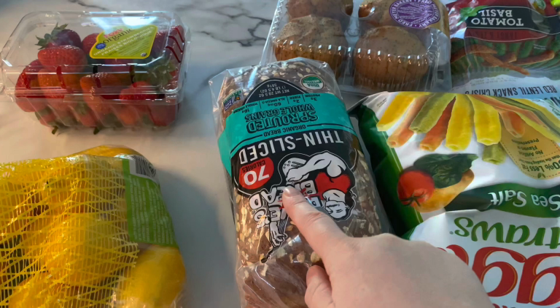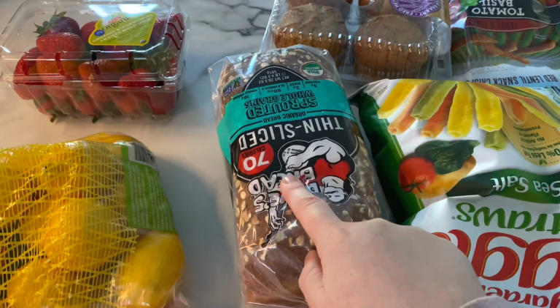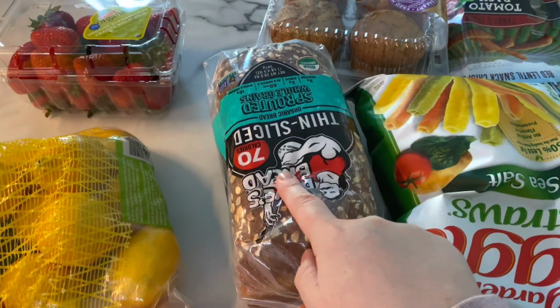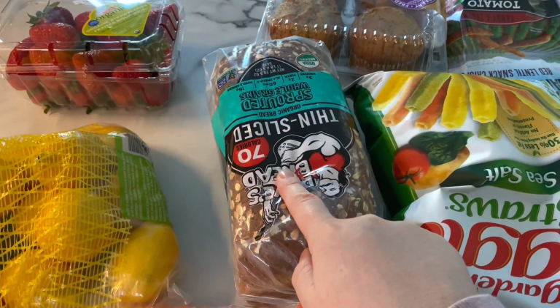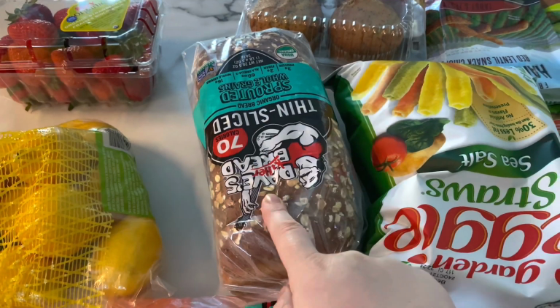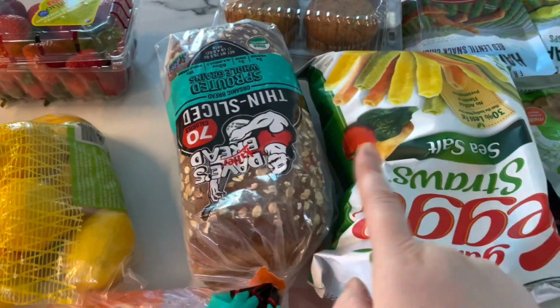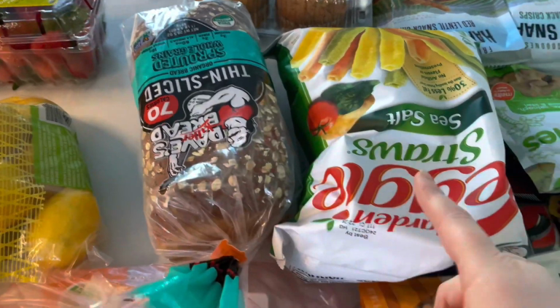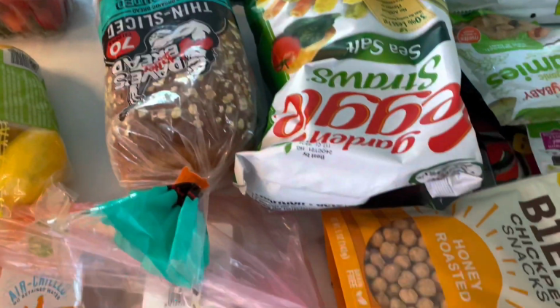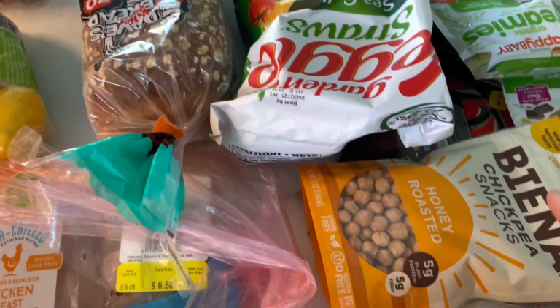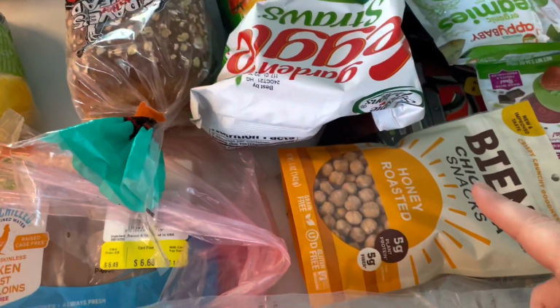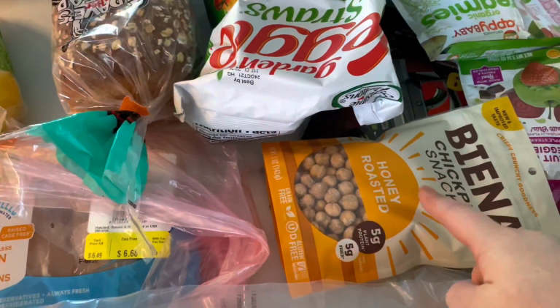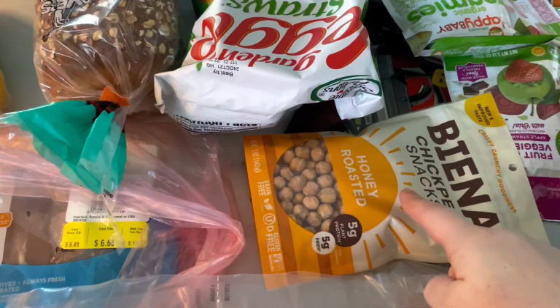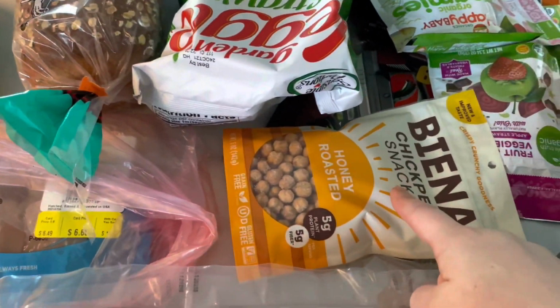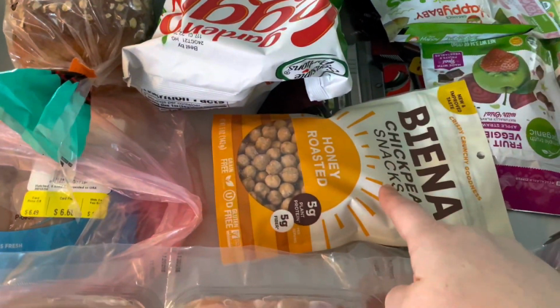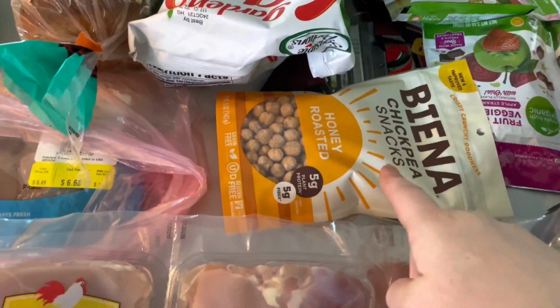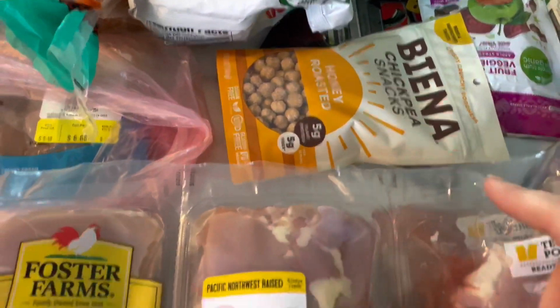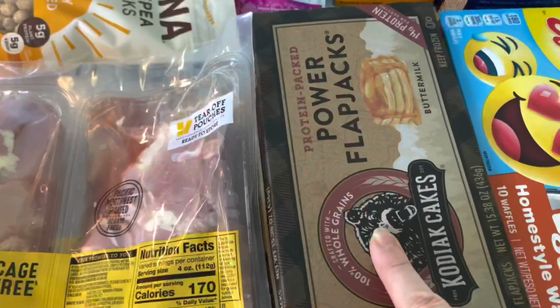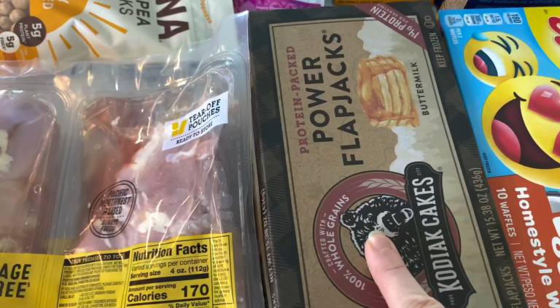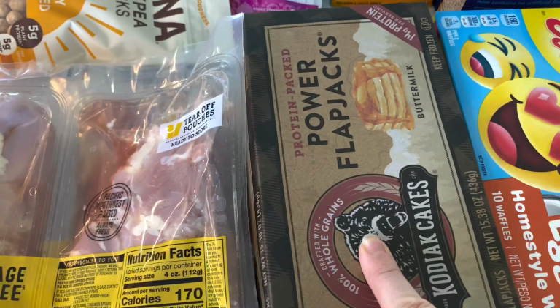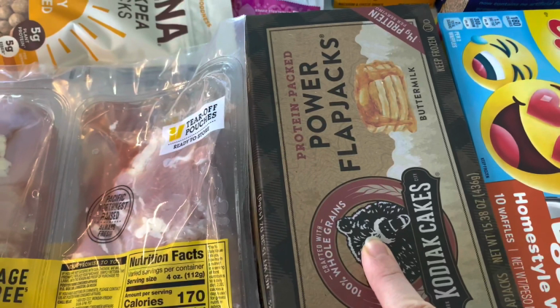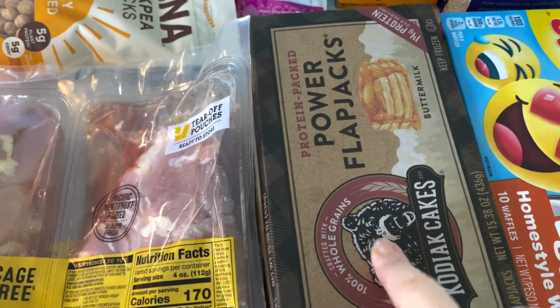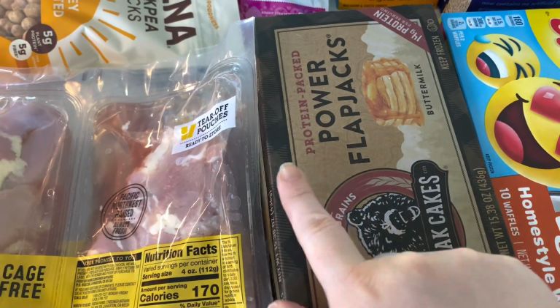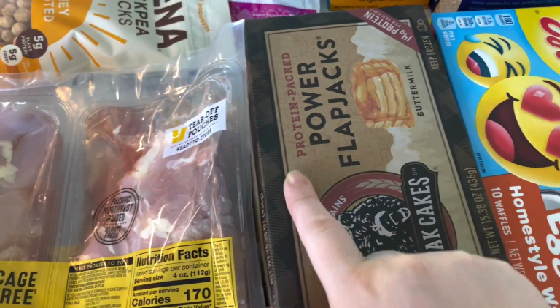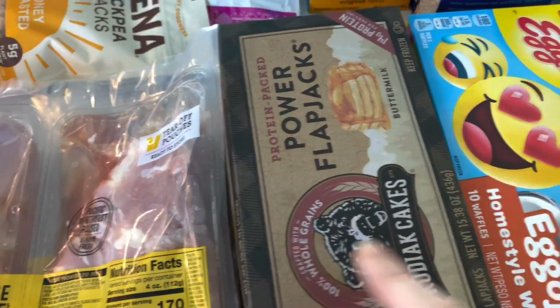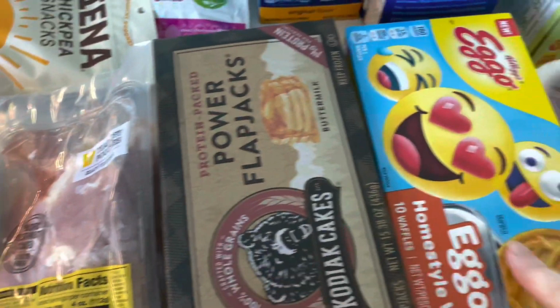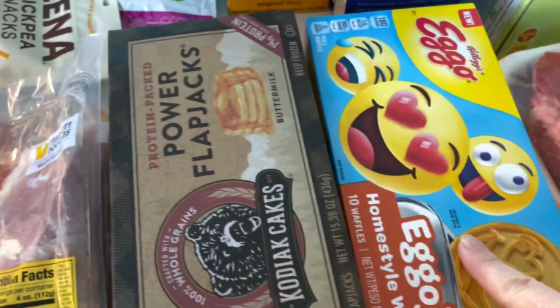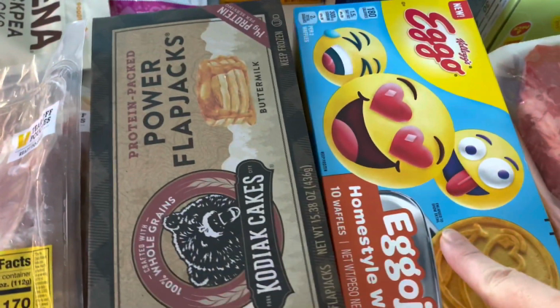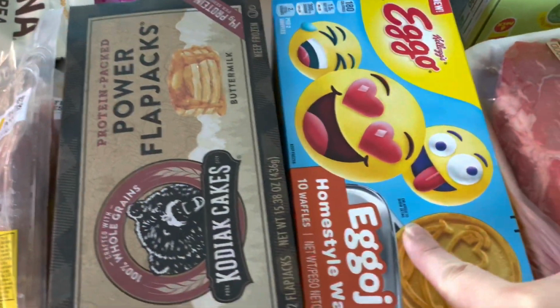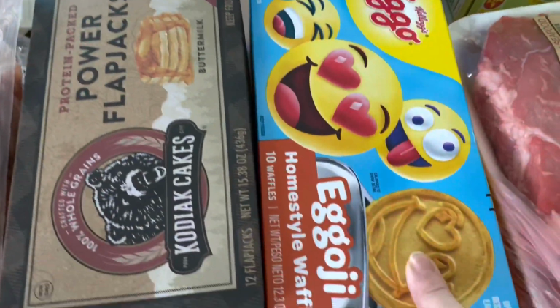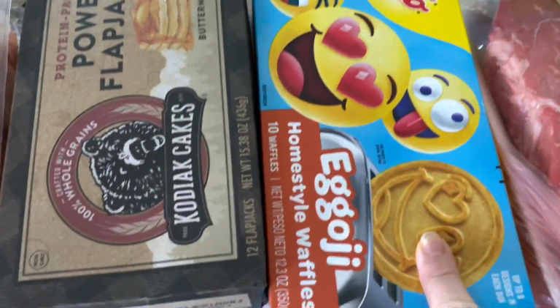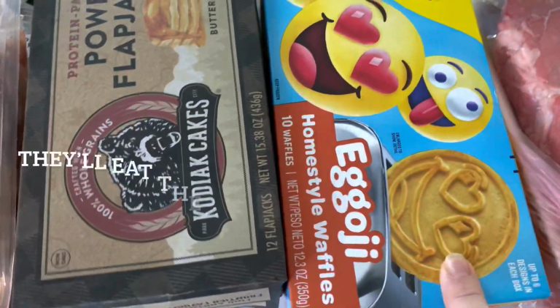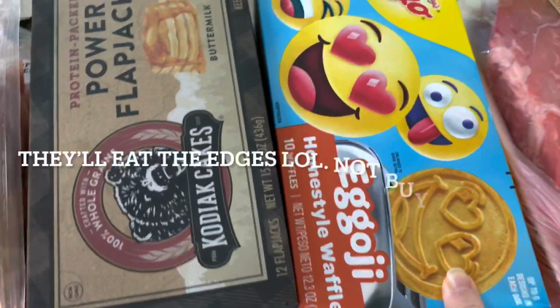I got some thin sliced bread, veggie straws, honey roasted chickpeas, power flapjacks, protein pack. This is for the kids. Never had those — I hope they like them.